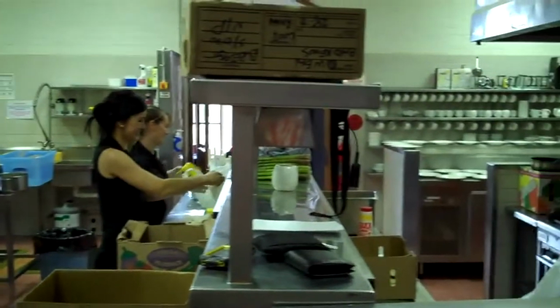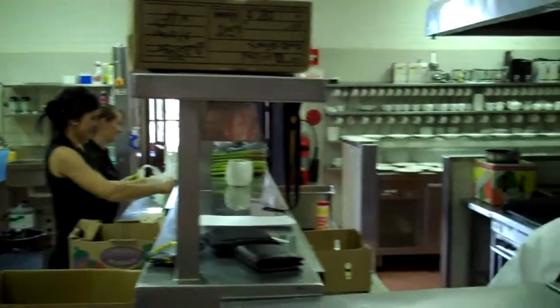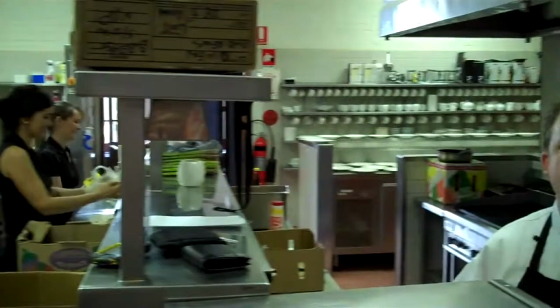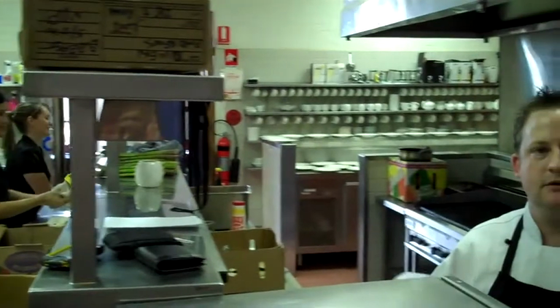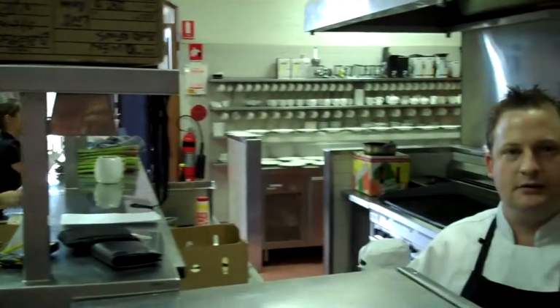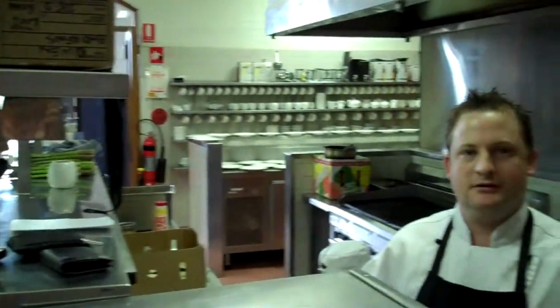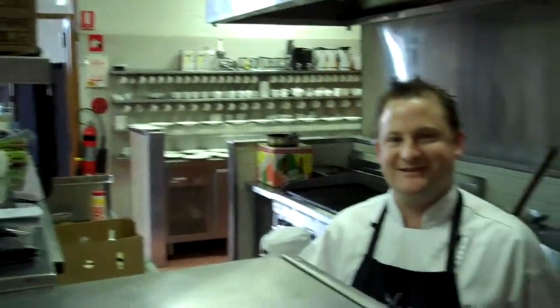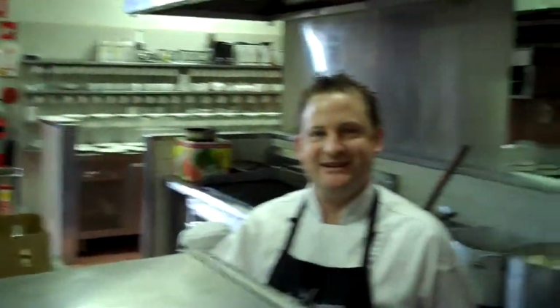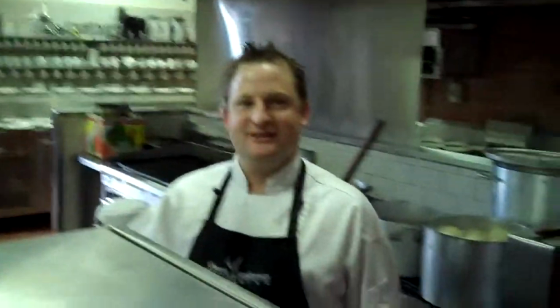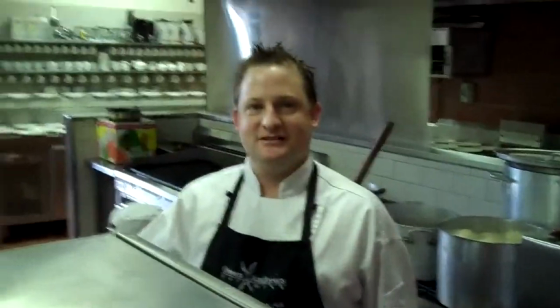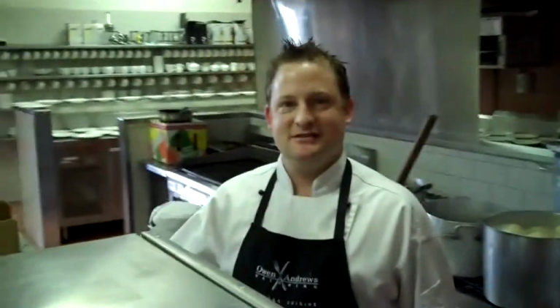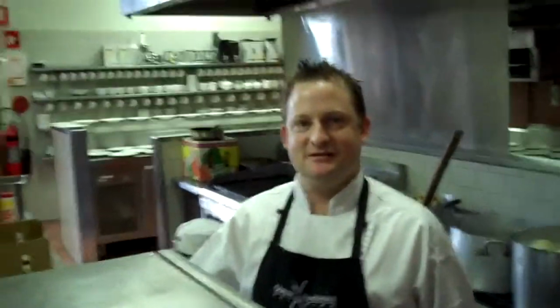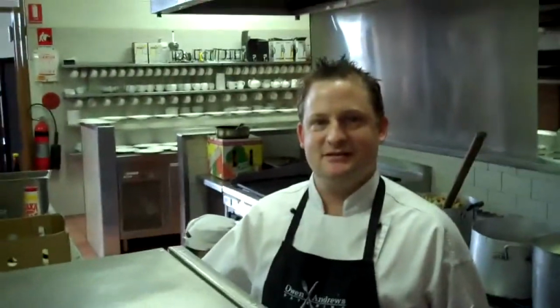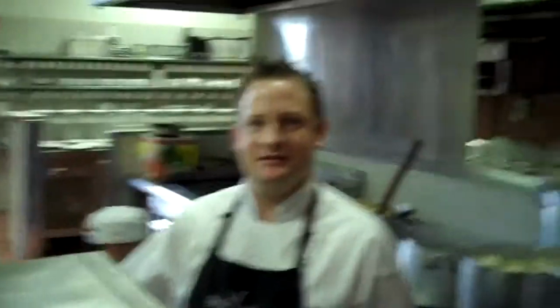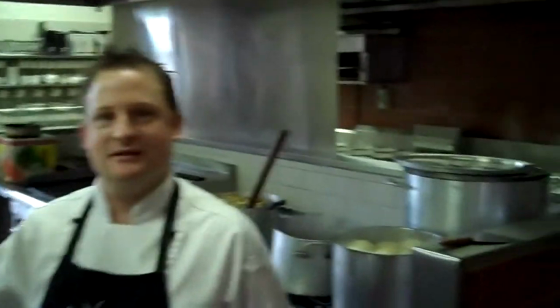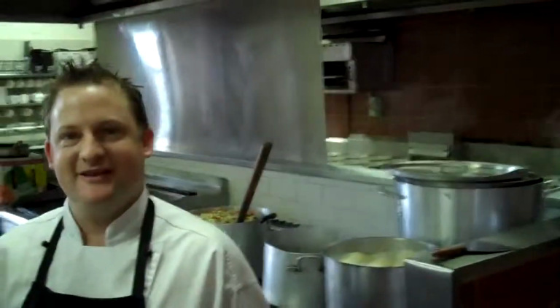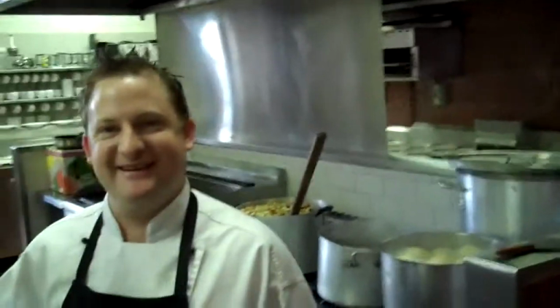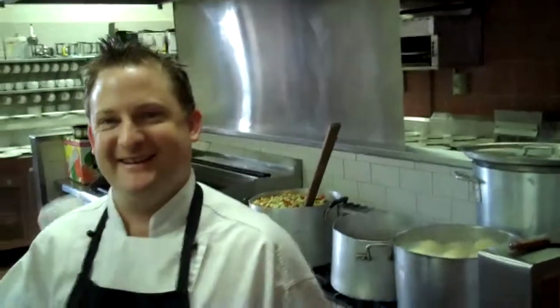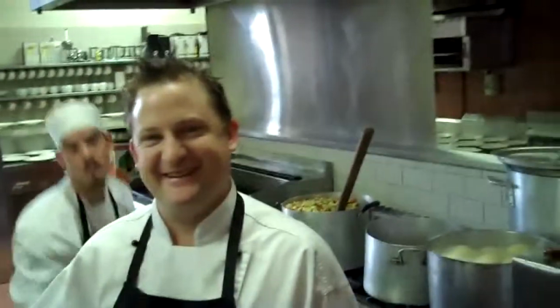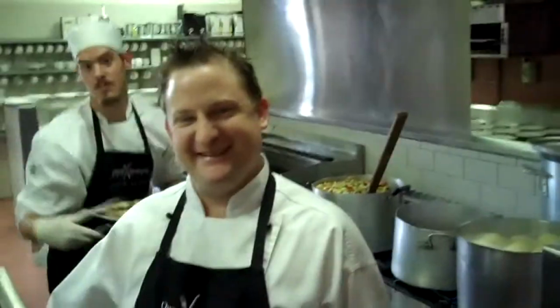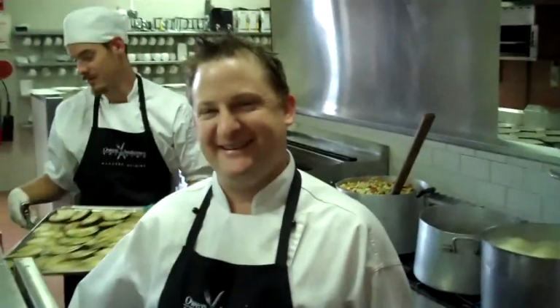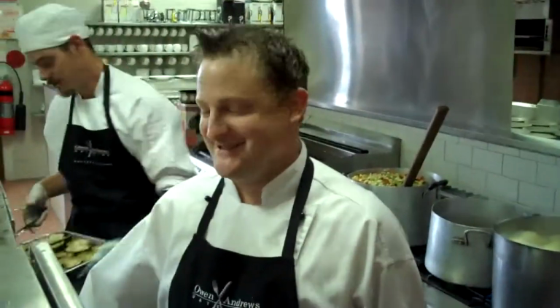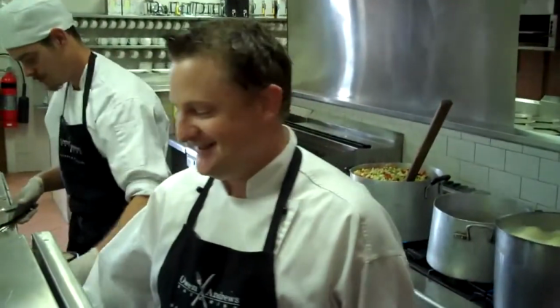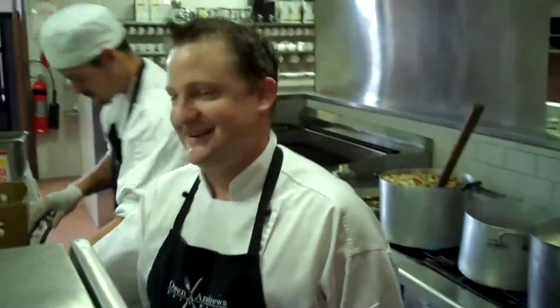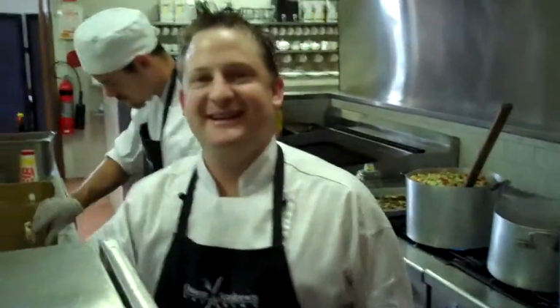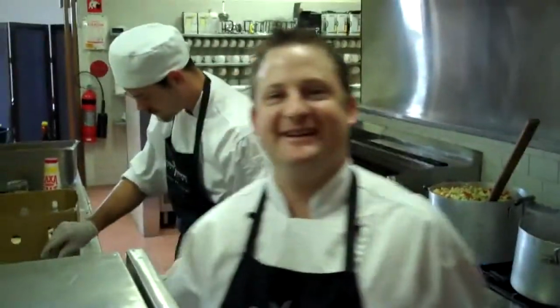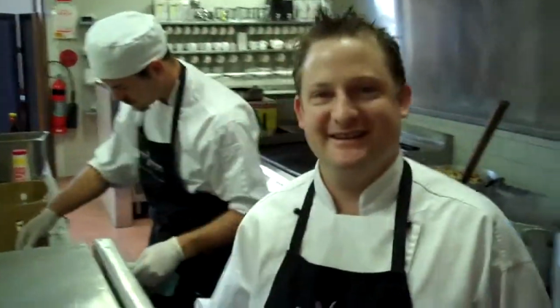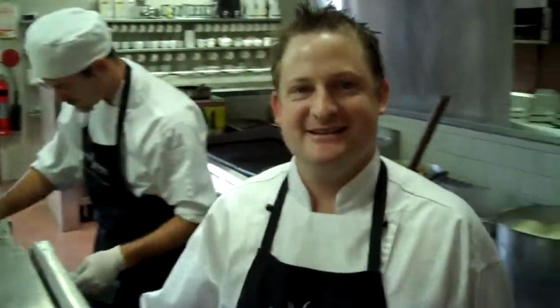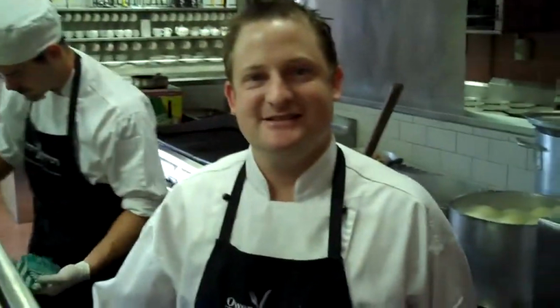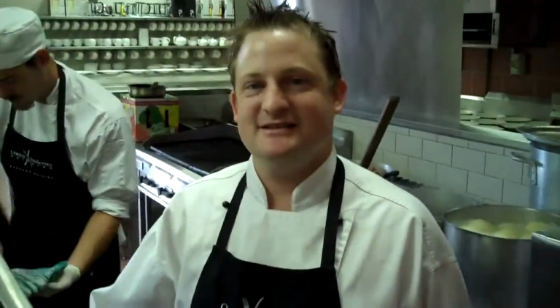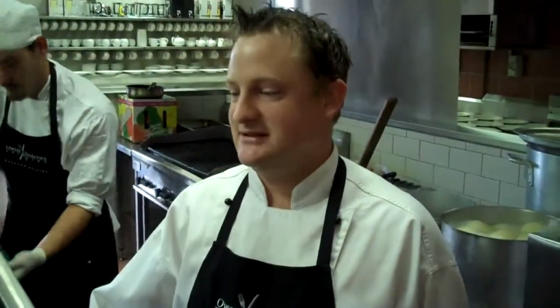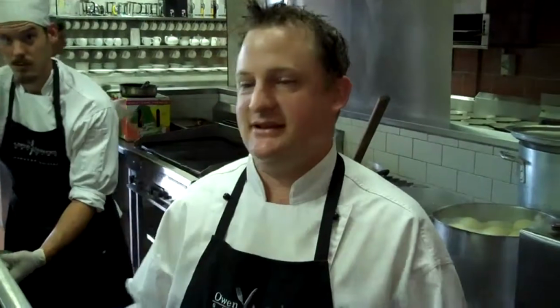Here we are in the kitchen of Chateau Tanunda with Owen Andrews of Owen Andrews Barossa Cuisine, or Cafe Harvesters. Owen is here to tell us a little bit about what he's doing today.